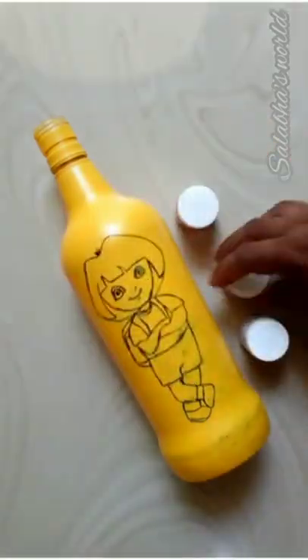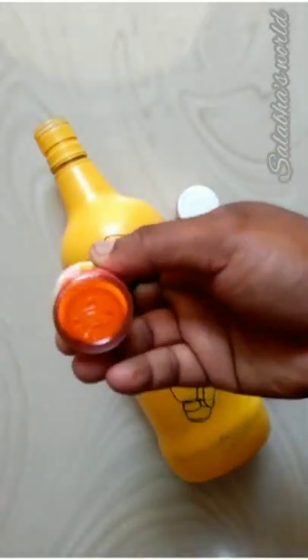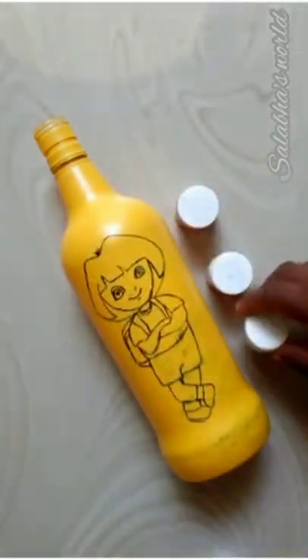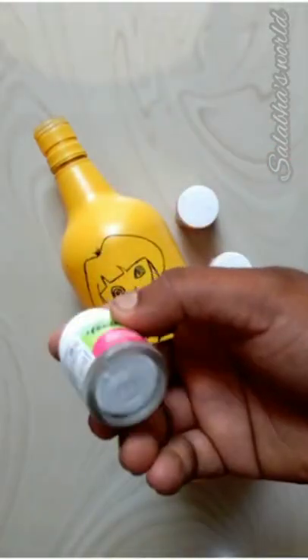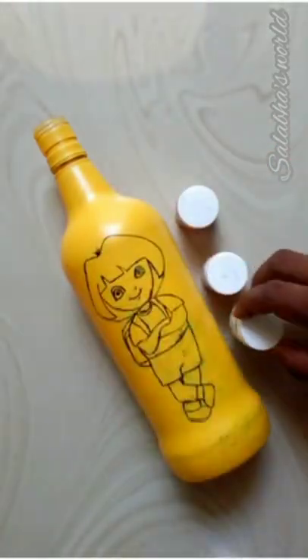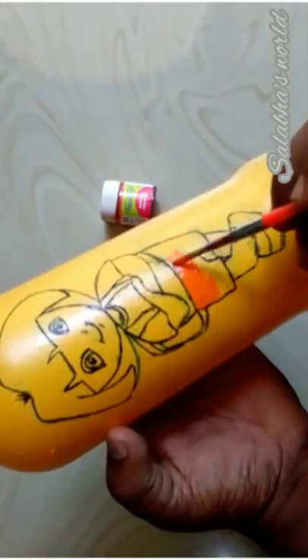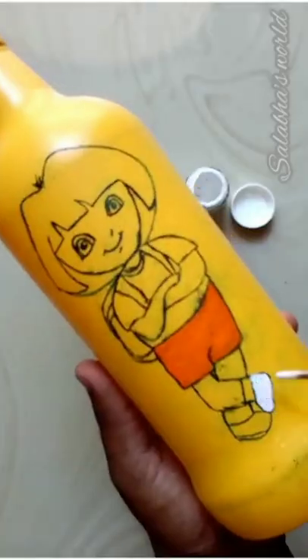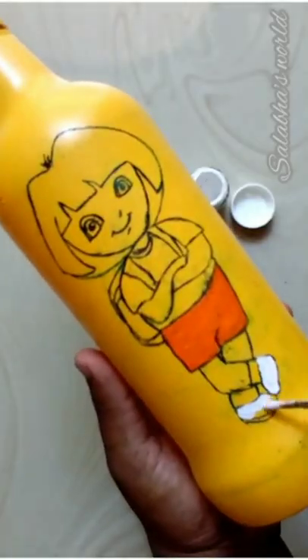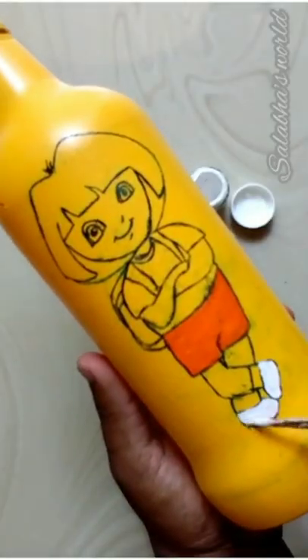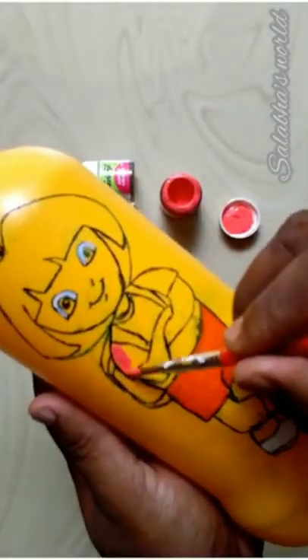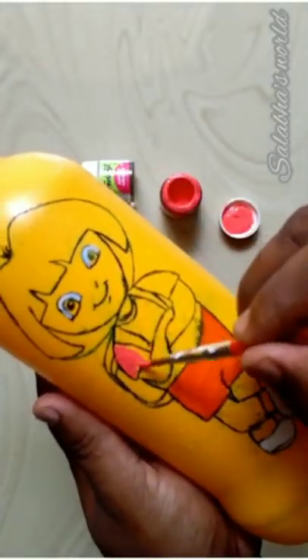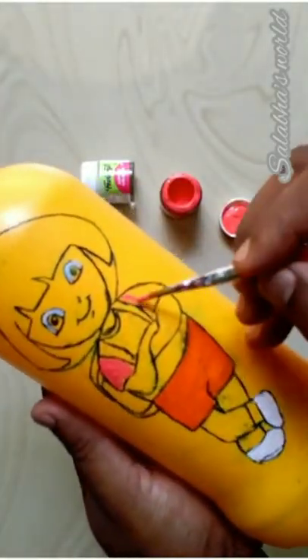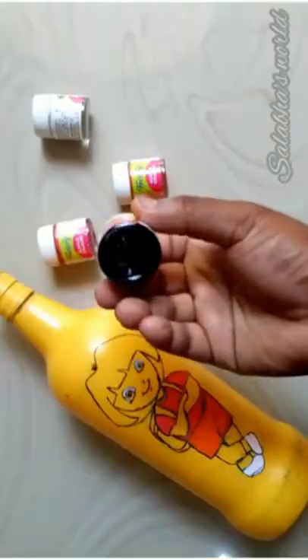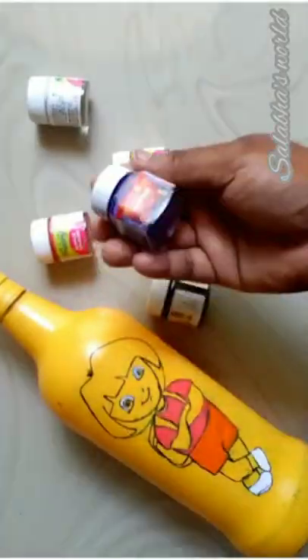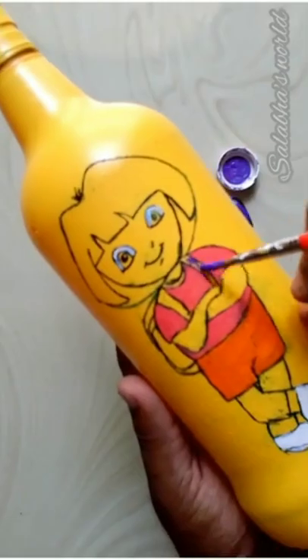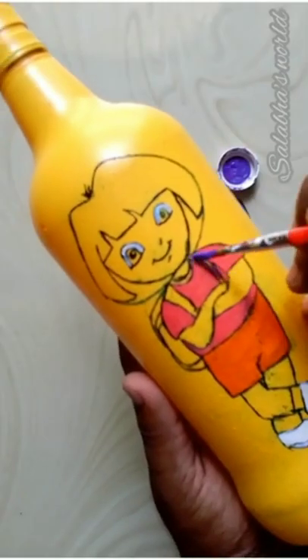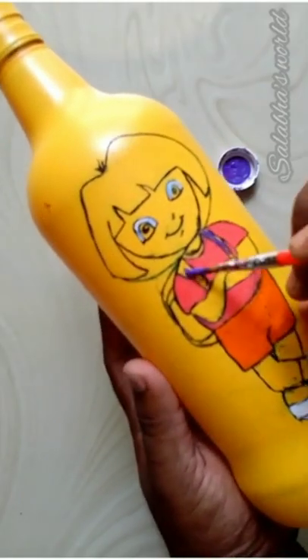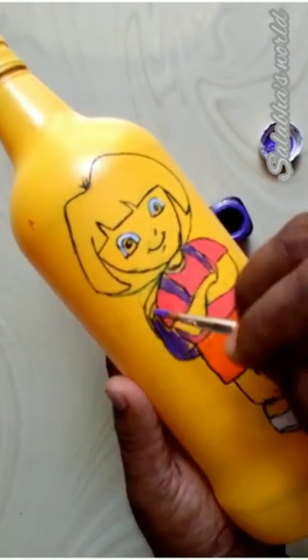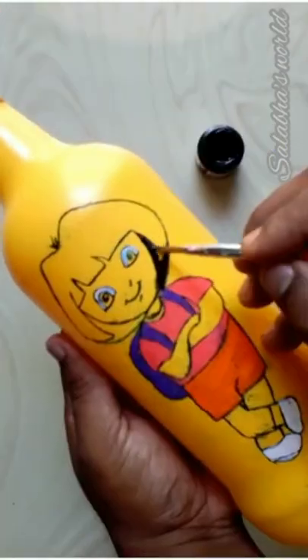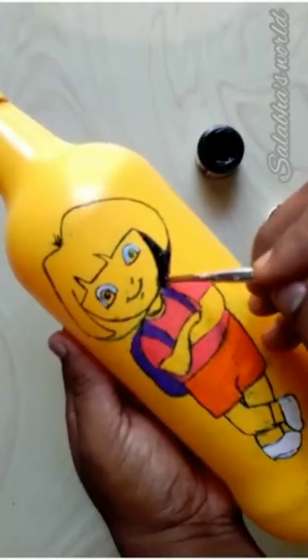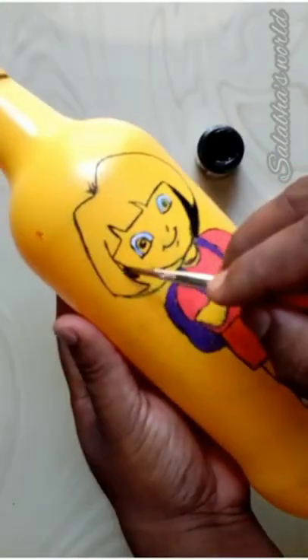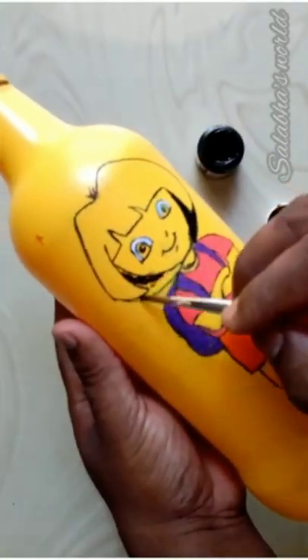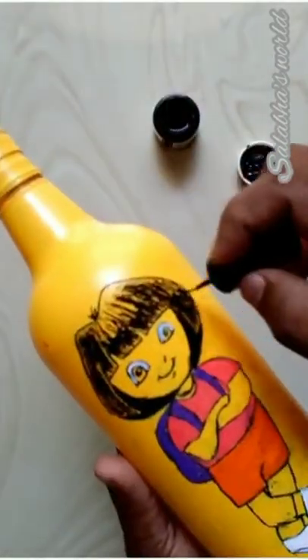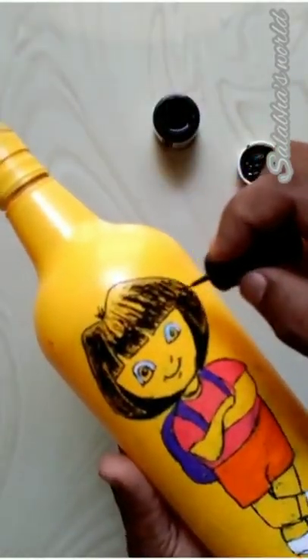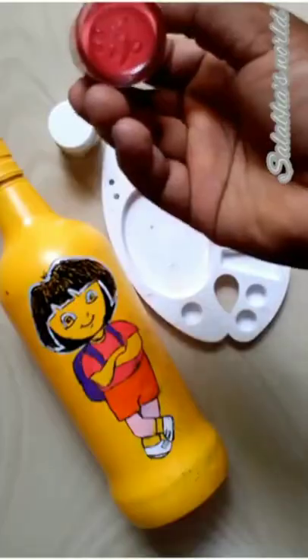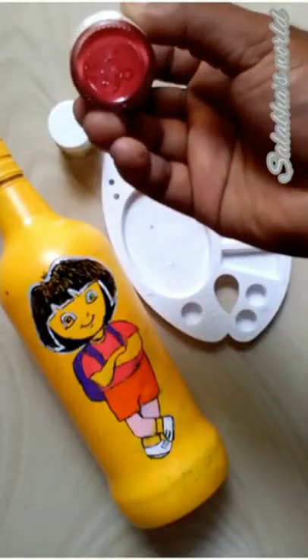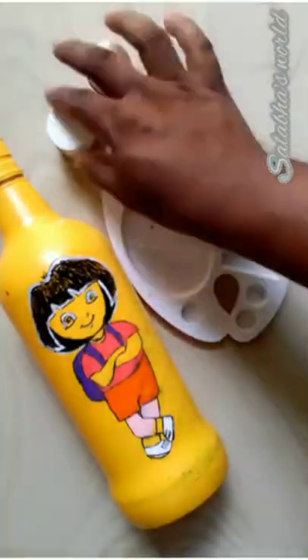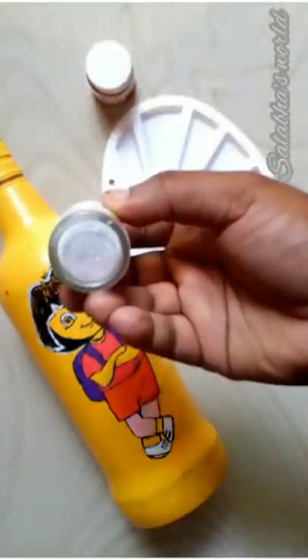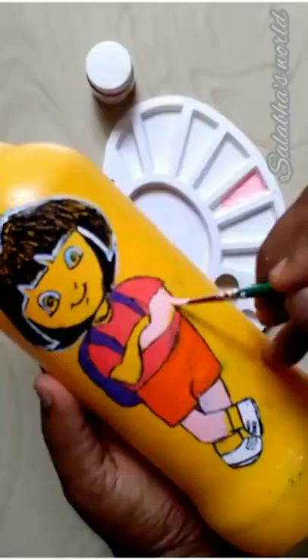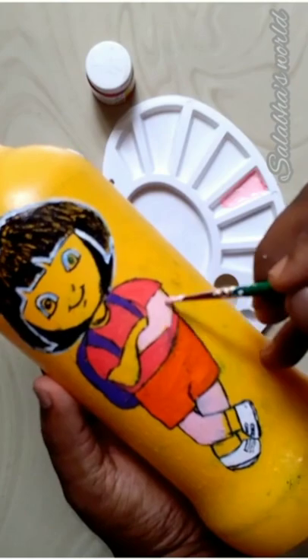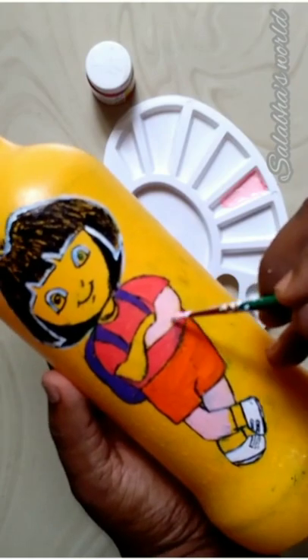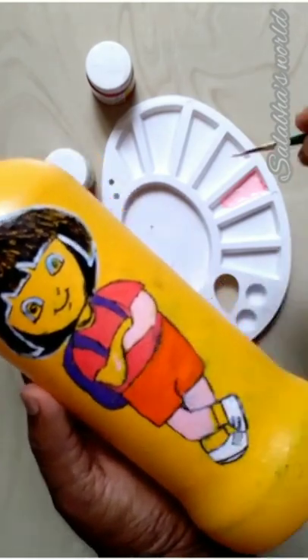We have to do the orange and pink. We have to do the bag with blue, black, face, skin, and shoes.